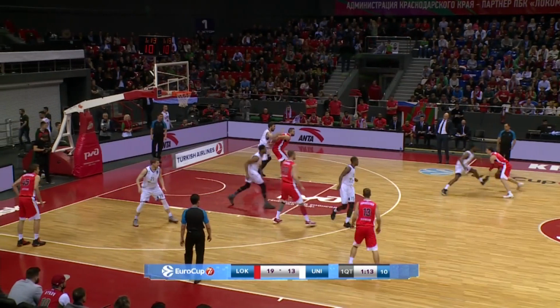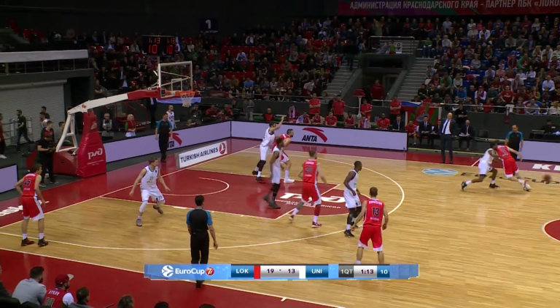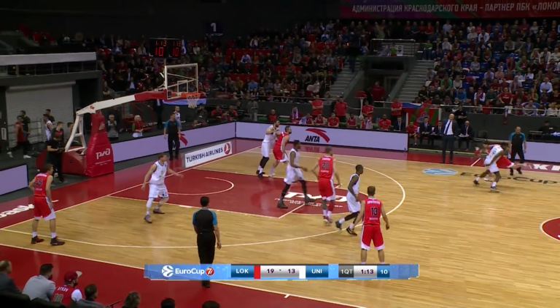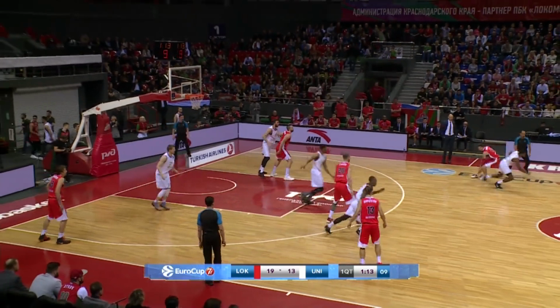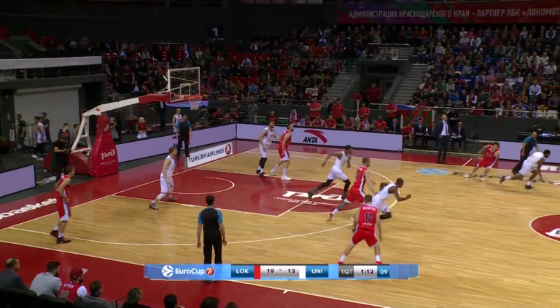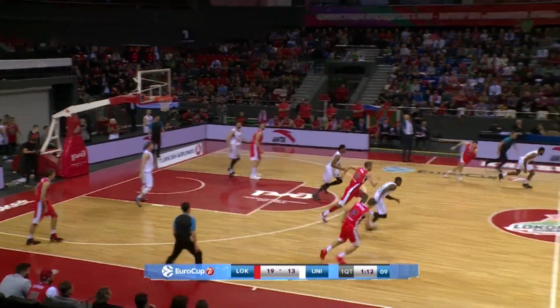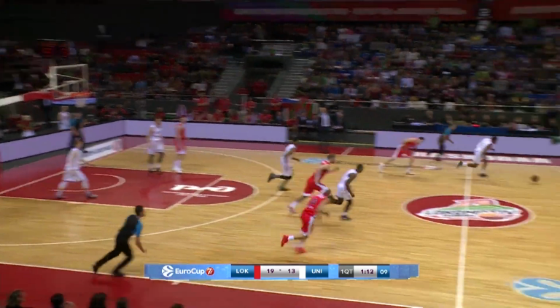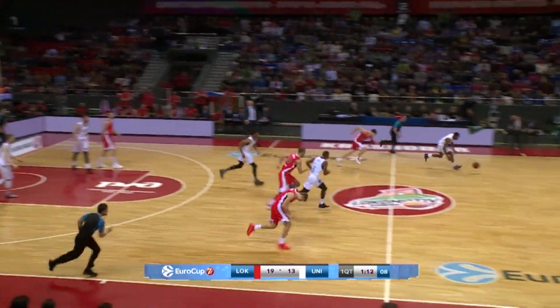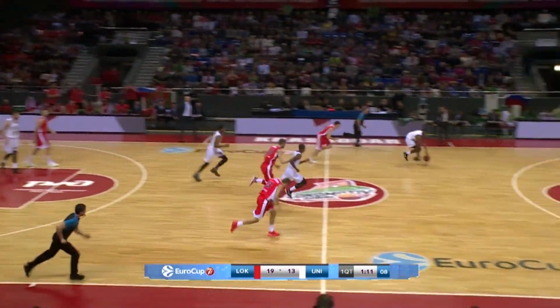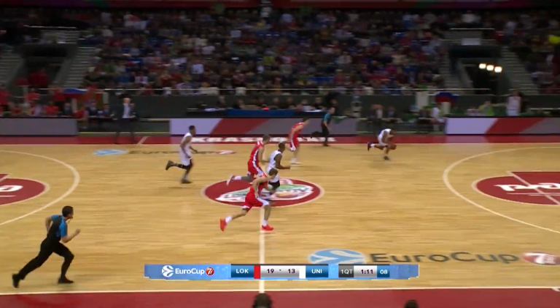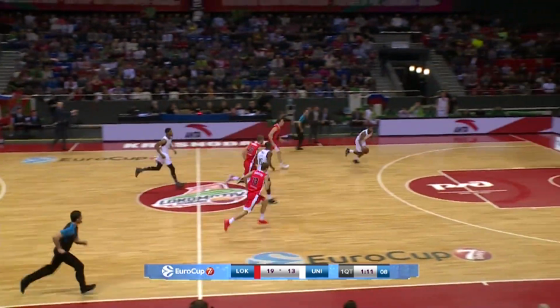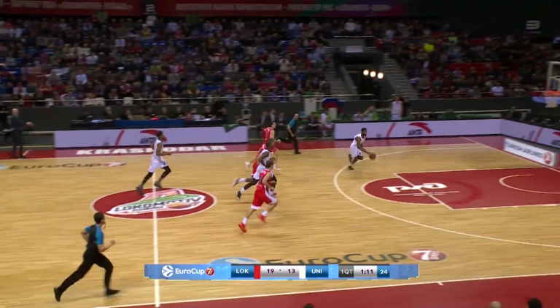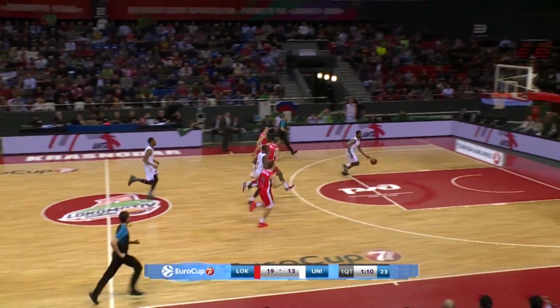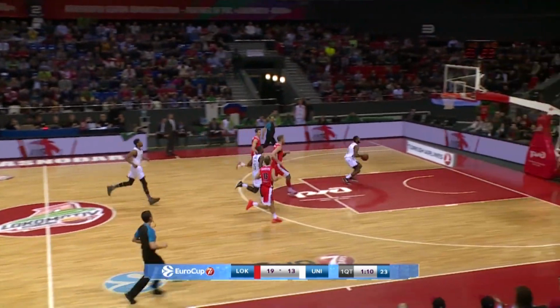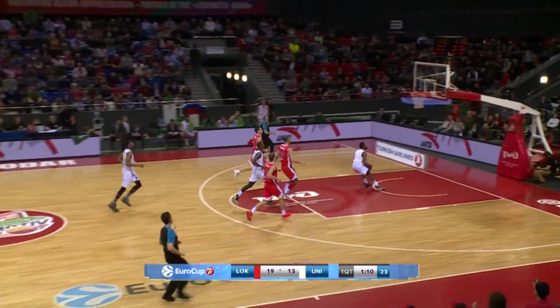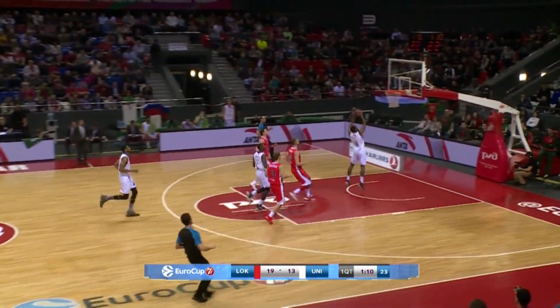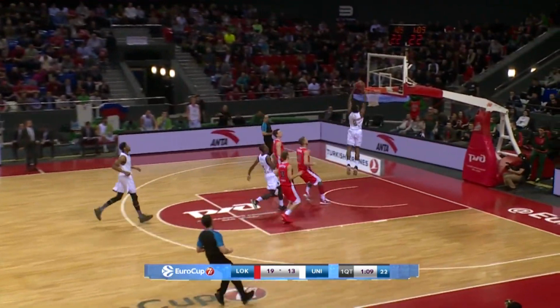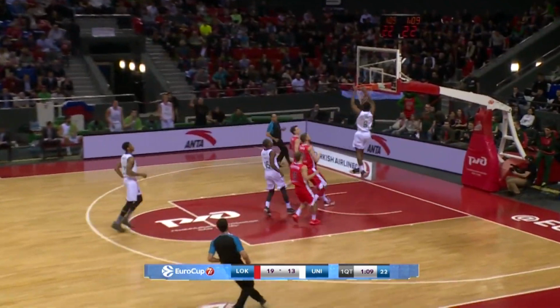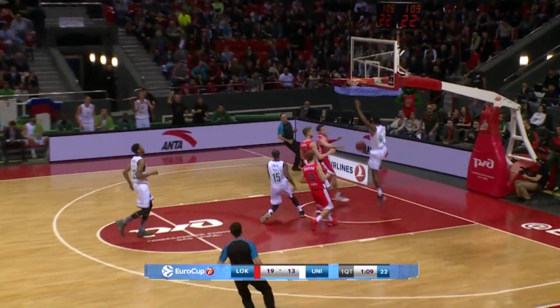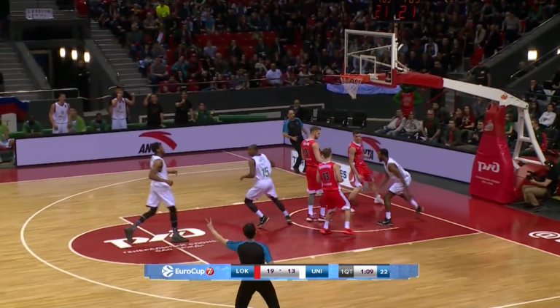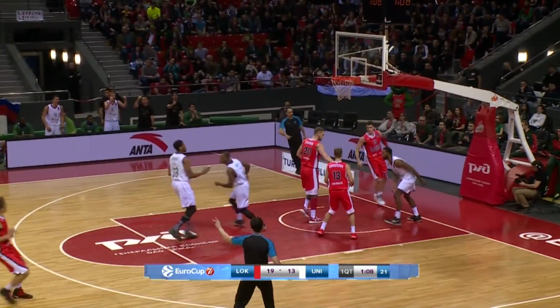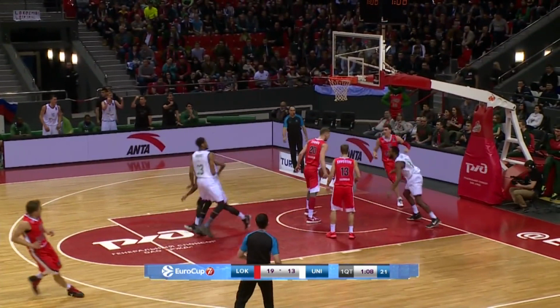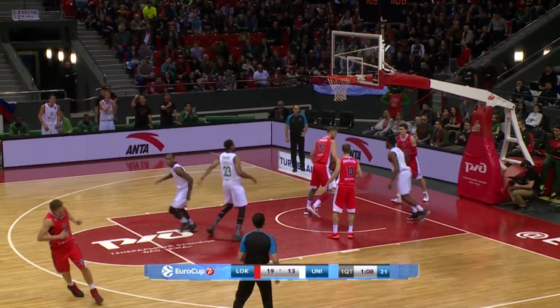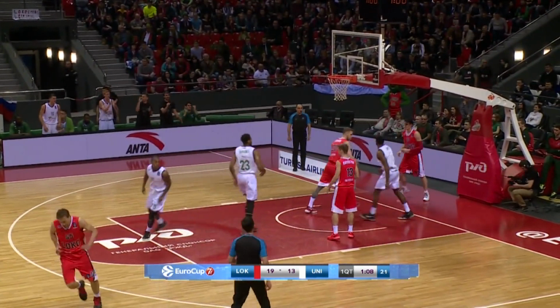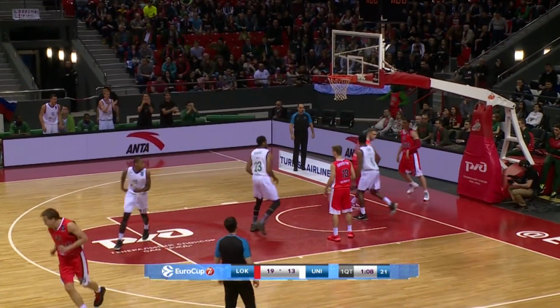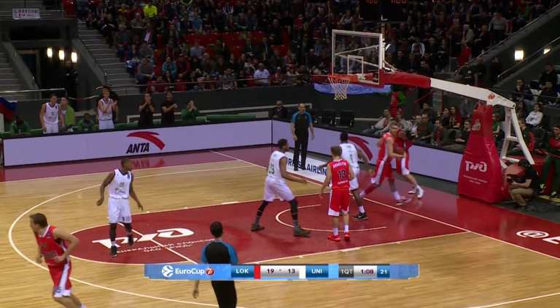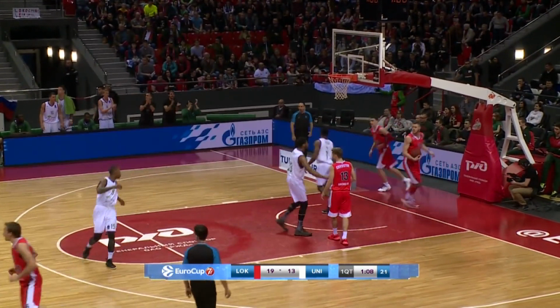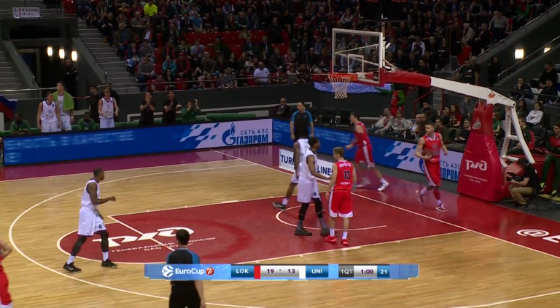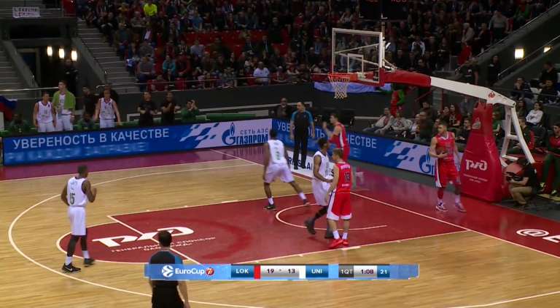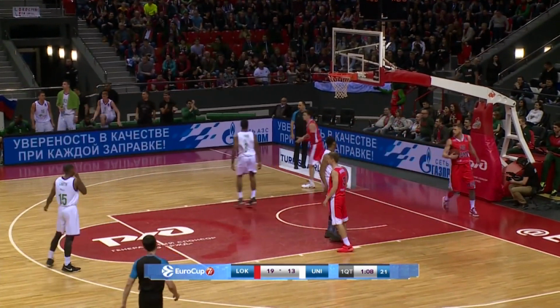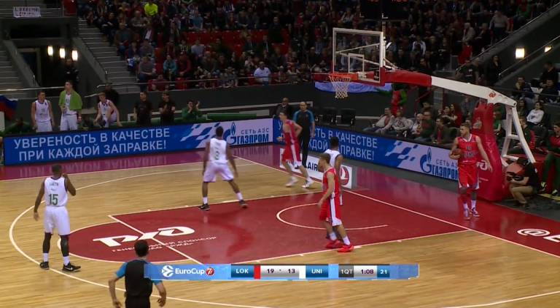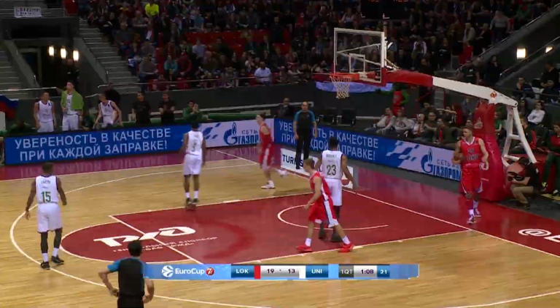We start with a great play from Unikaja Malaga's Carl Fogg, who picks the pocket of Lokomotiv Kuban Krasnodar's Matt Janning inside his own half and darts to the rim for a dunk.